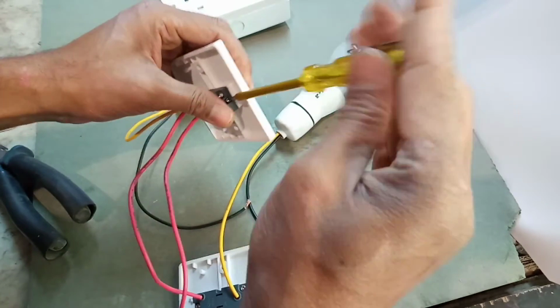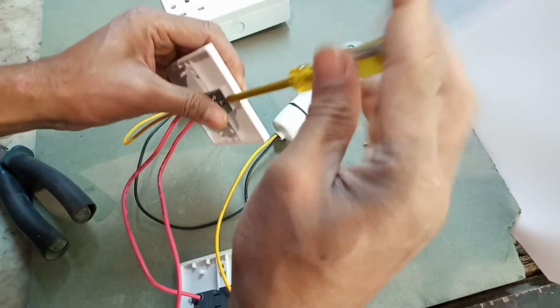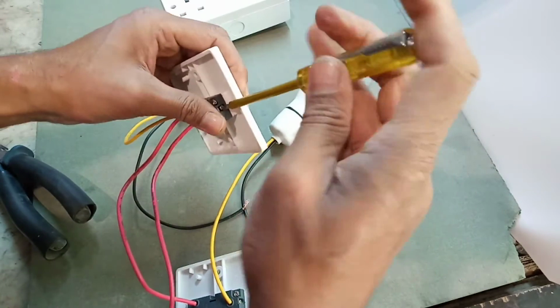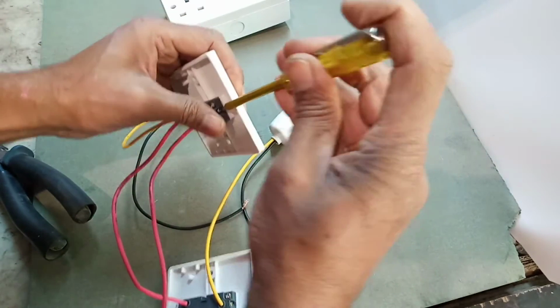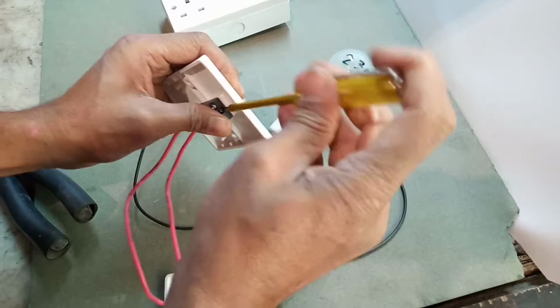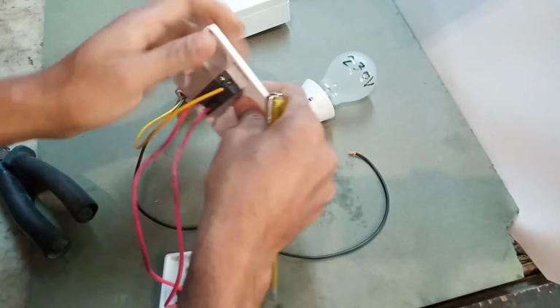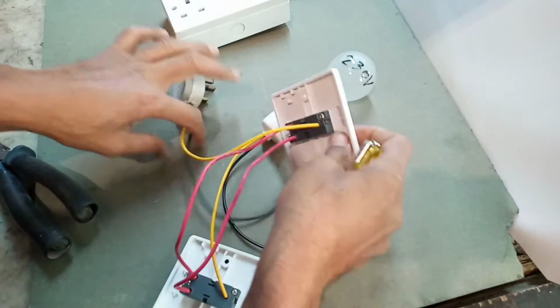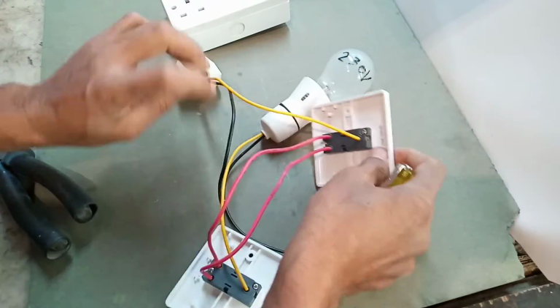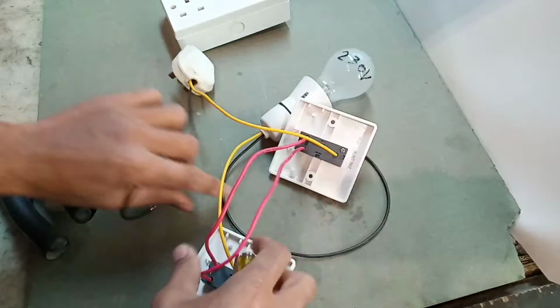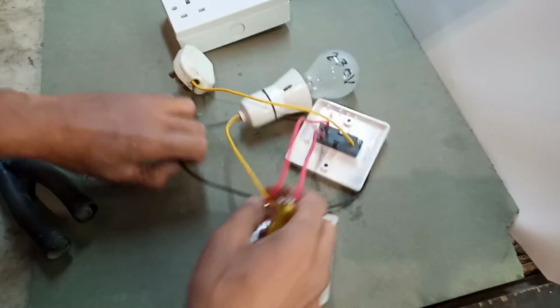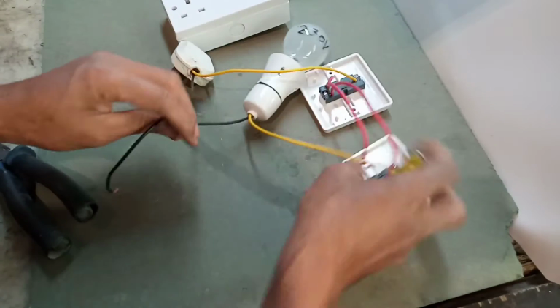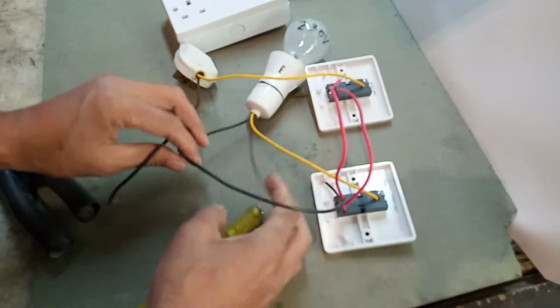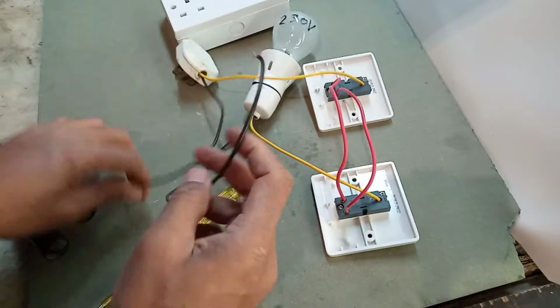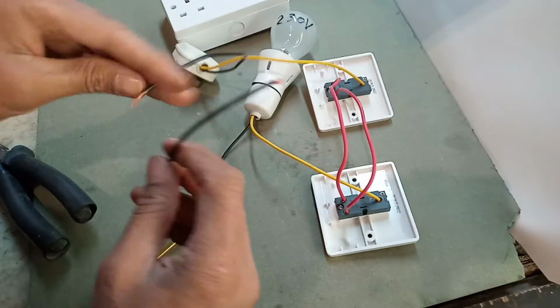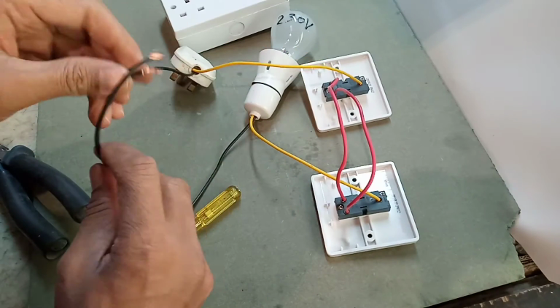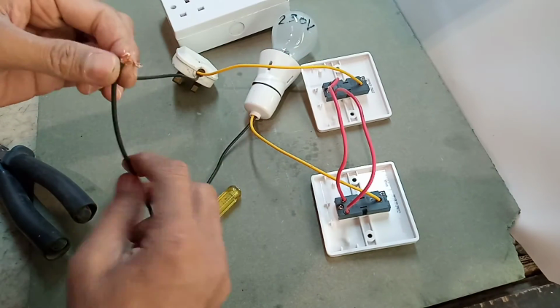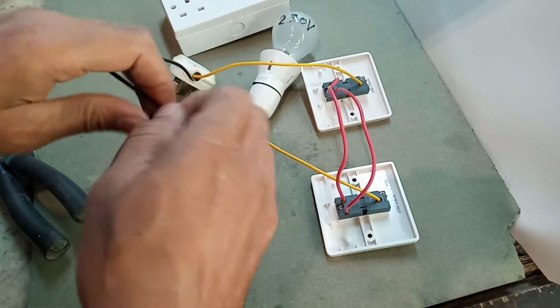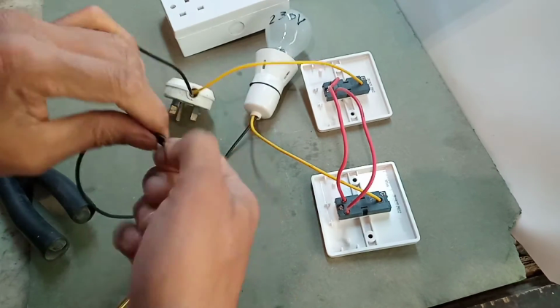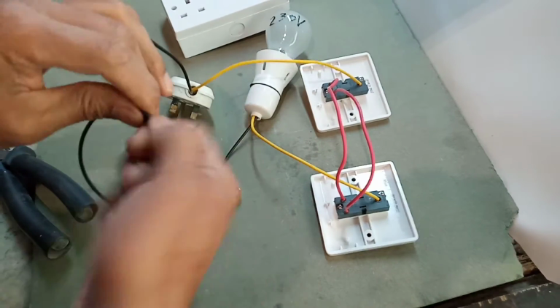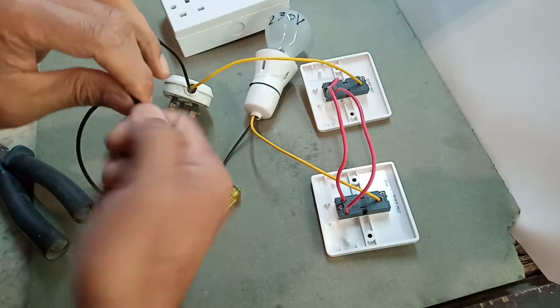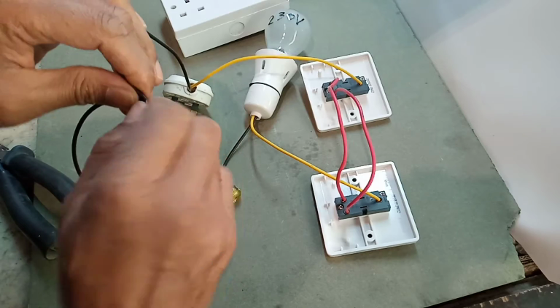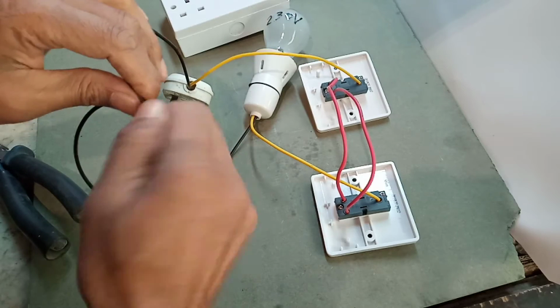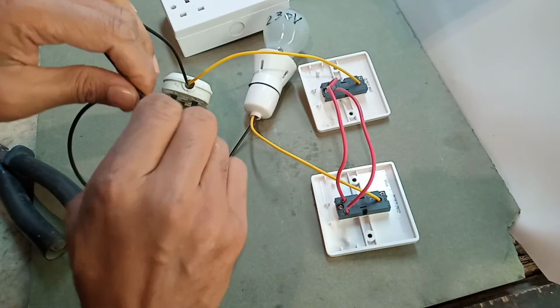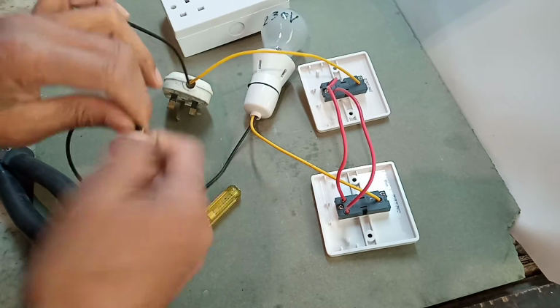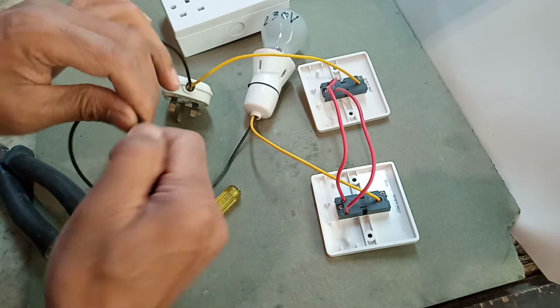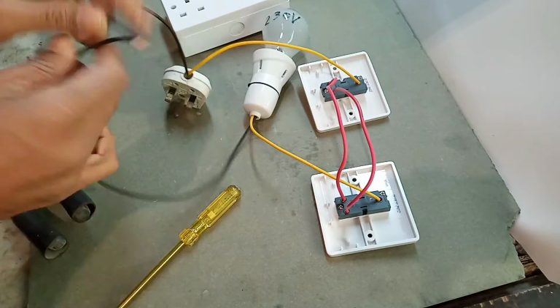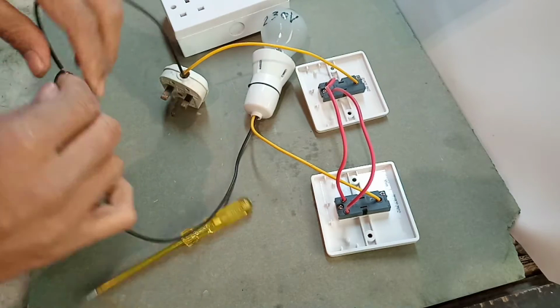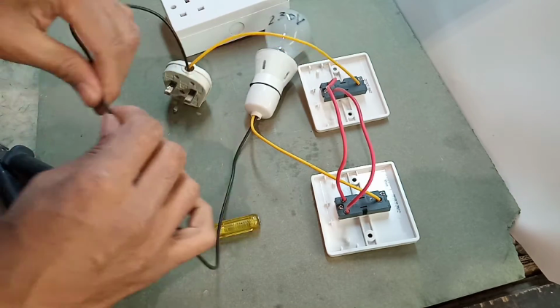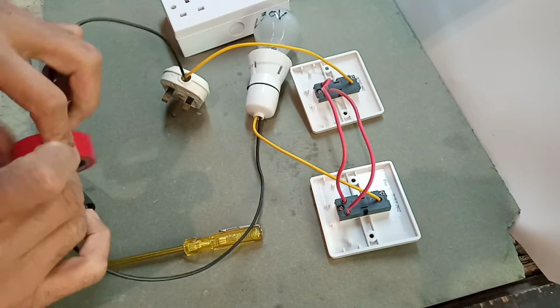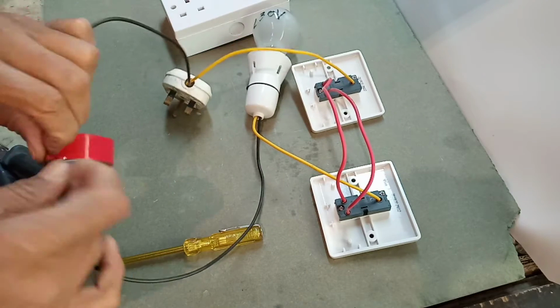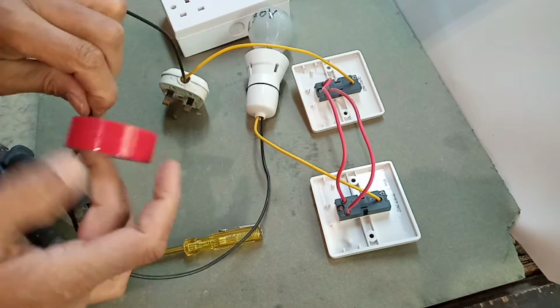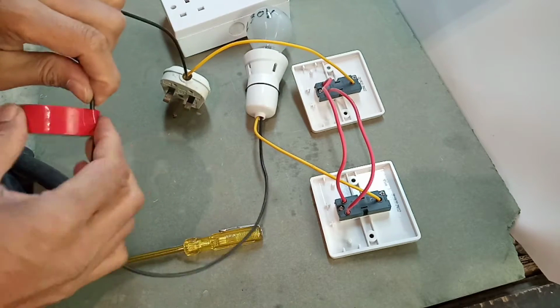The phase line connection is now finished. Take the neutral wire and connect it to the holder neutral and plug neutral, then apply insulation tape.